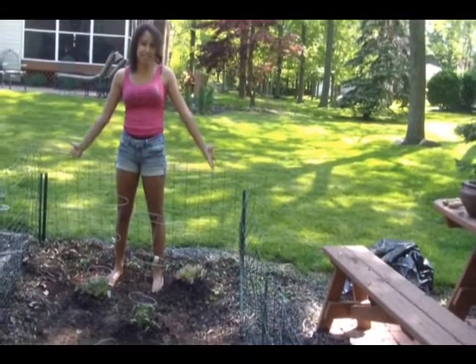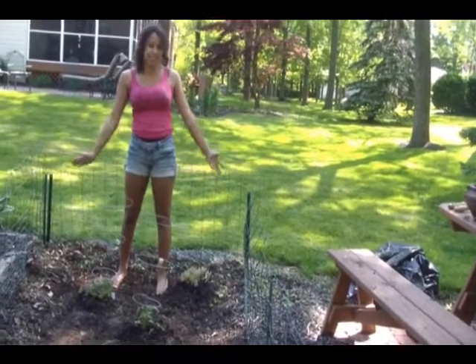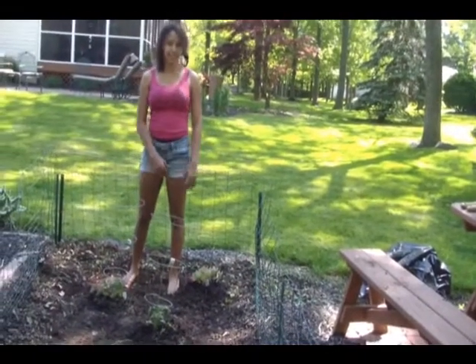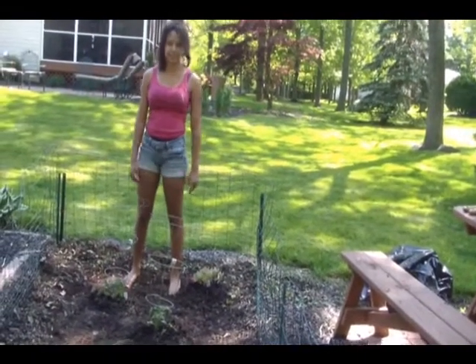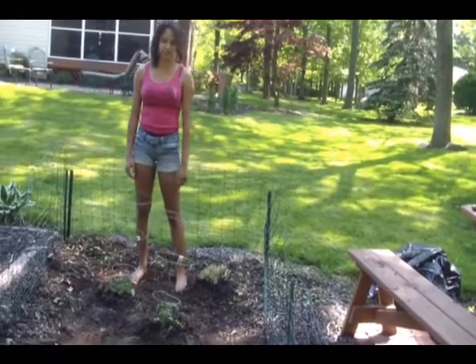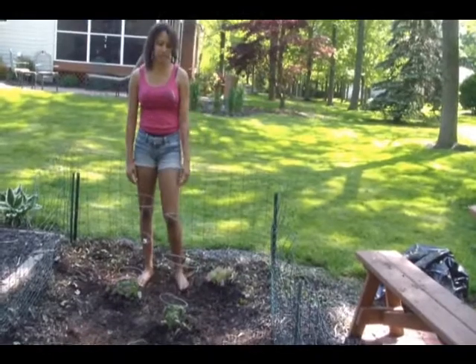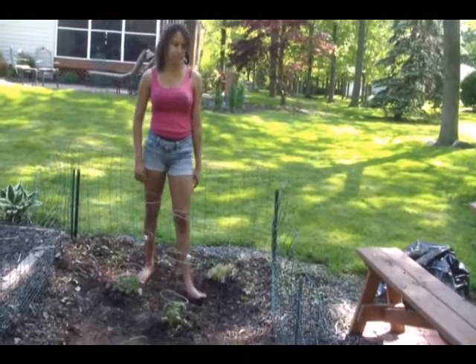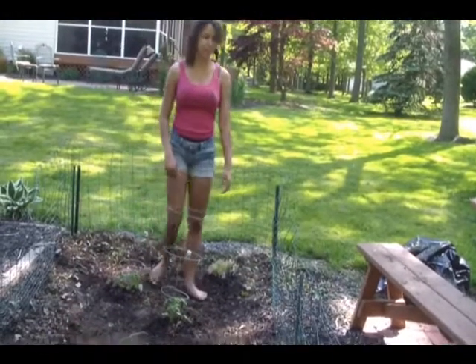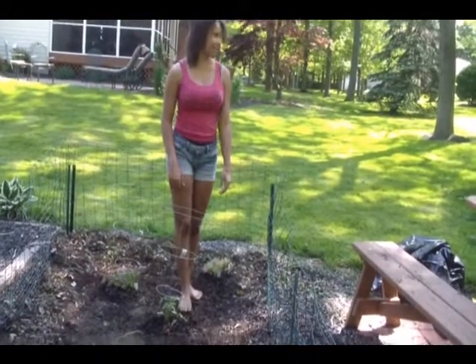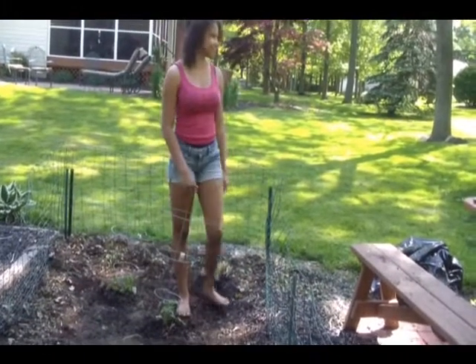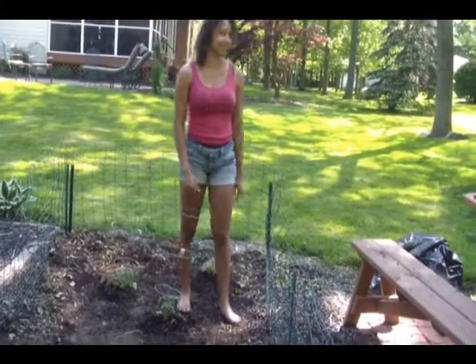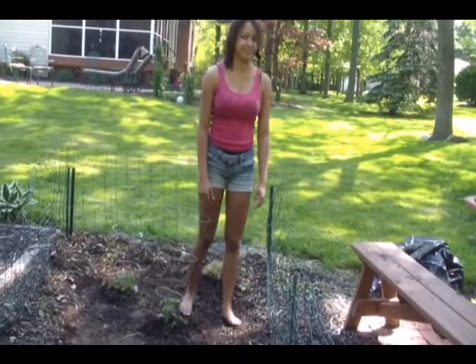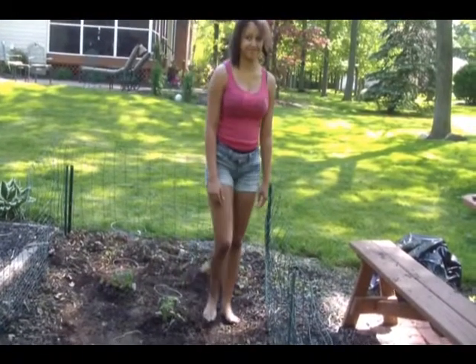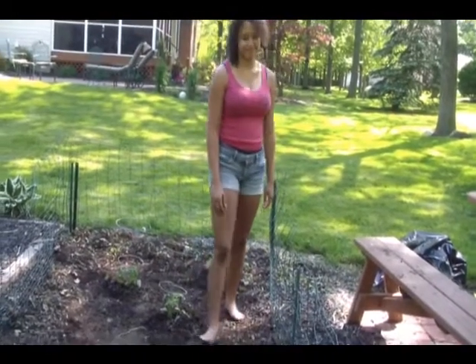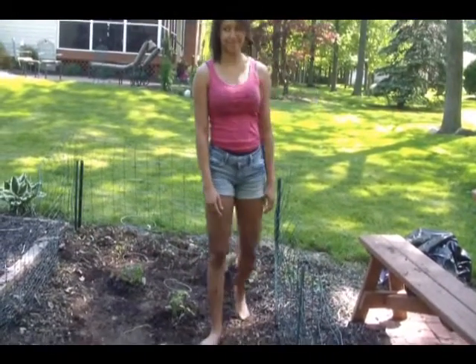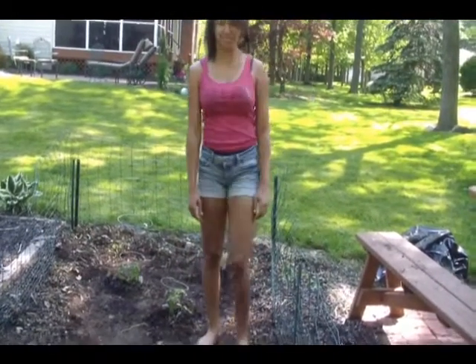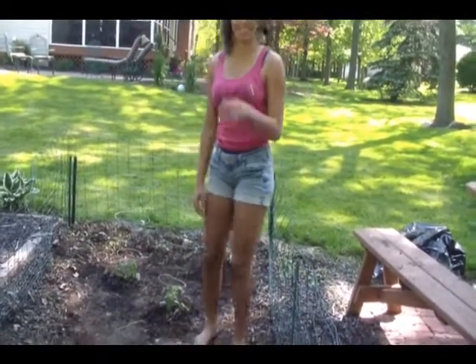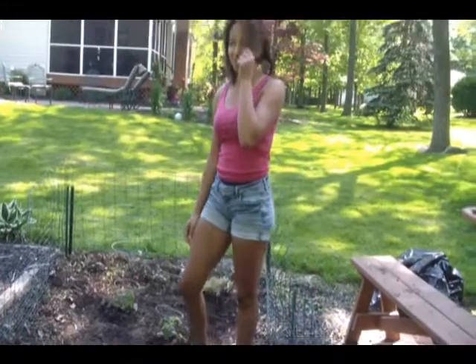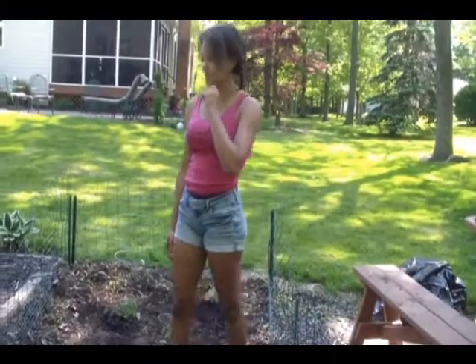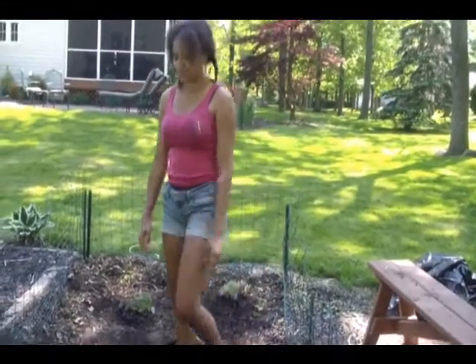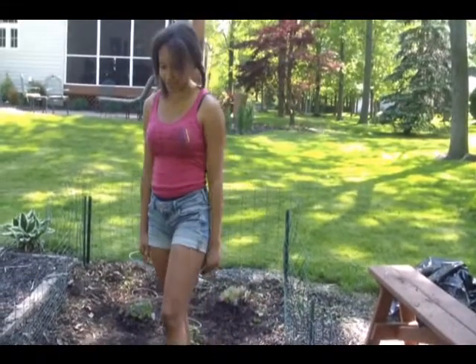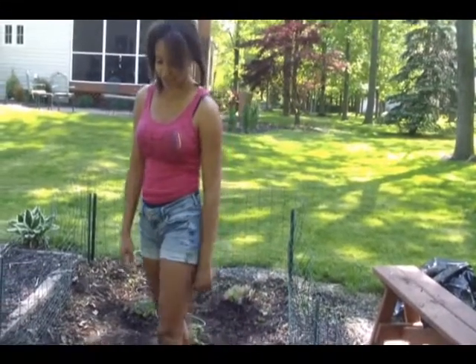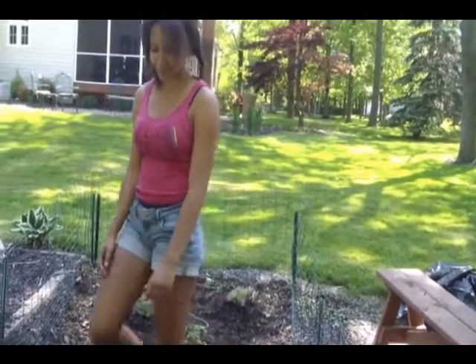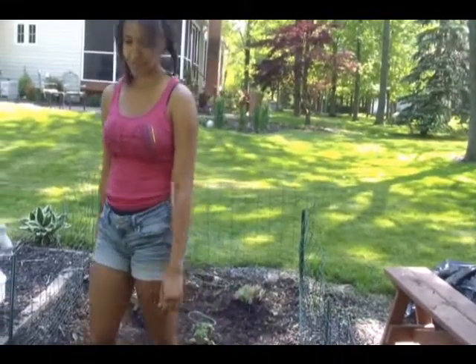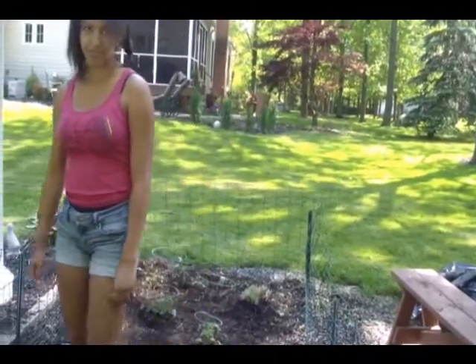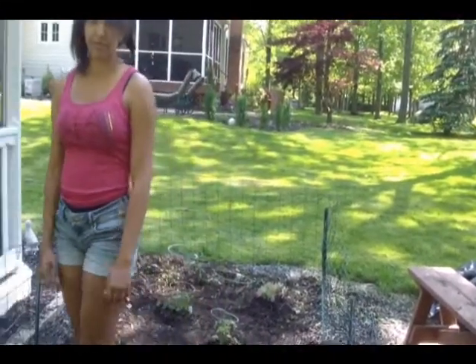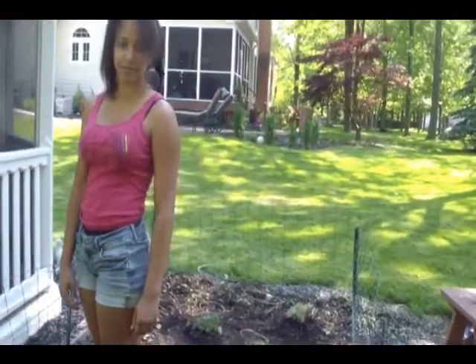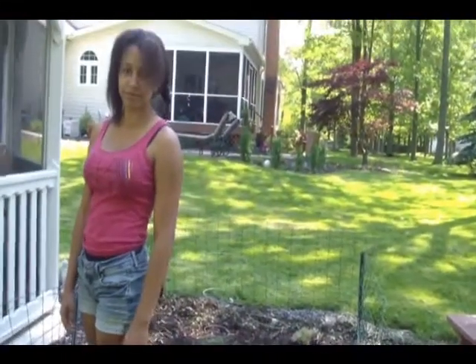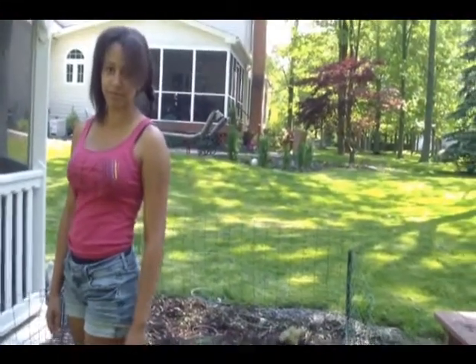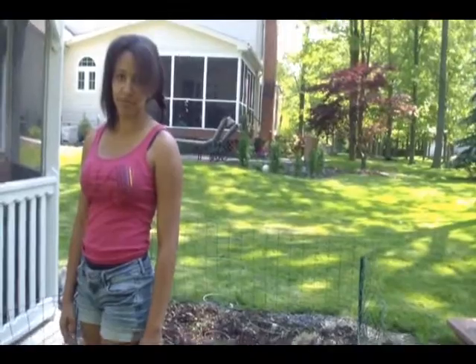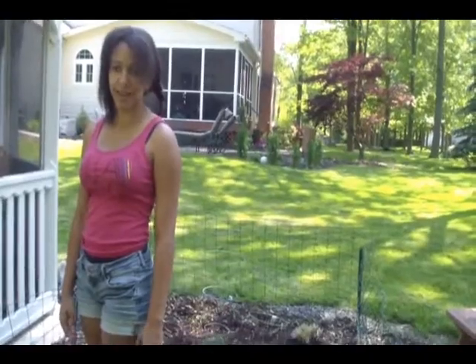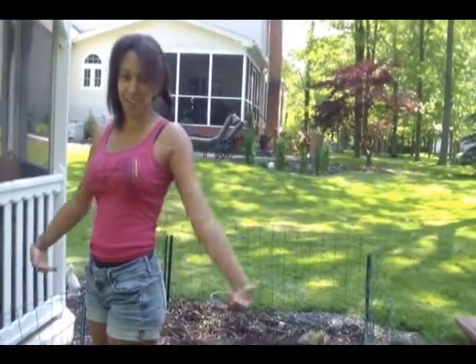And today is Mother's Day, May 13th. Tune in for the next update of Laura's Garden.